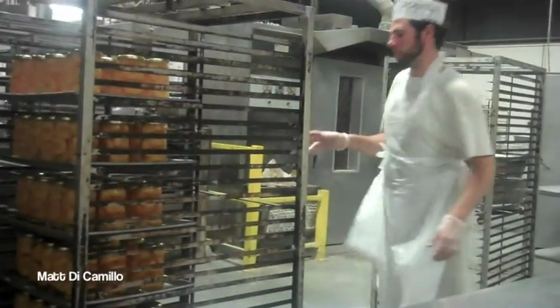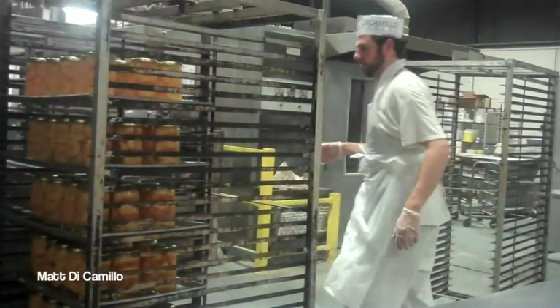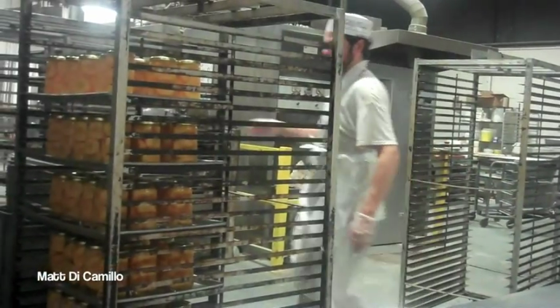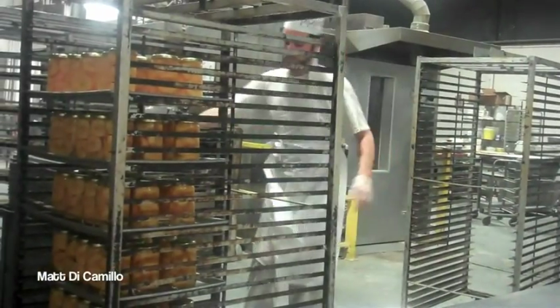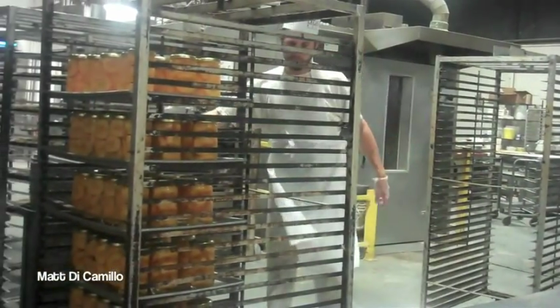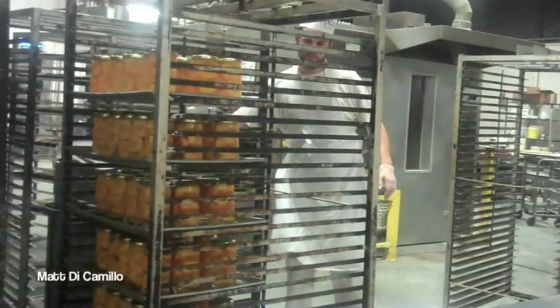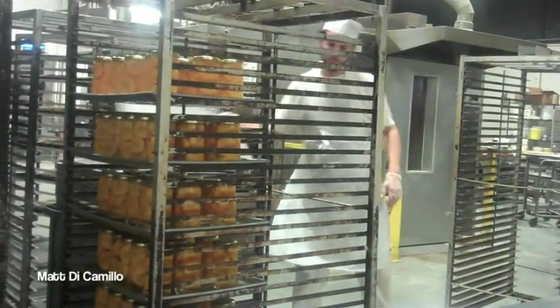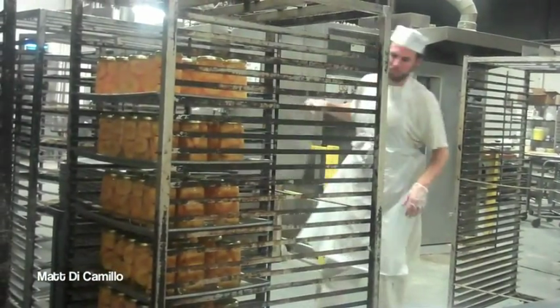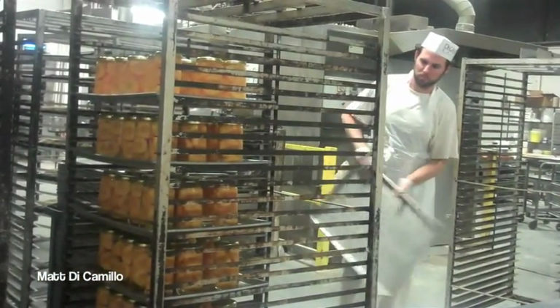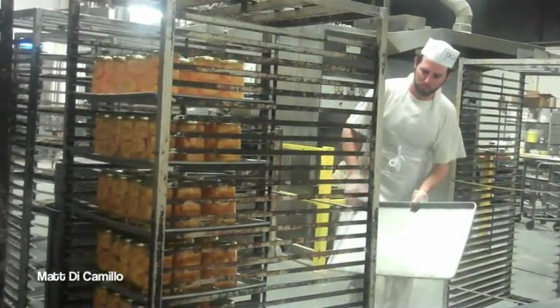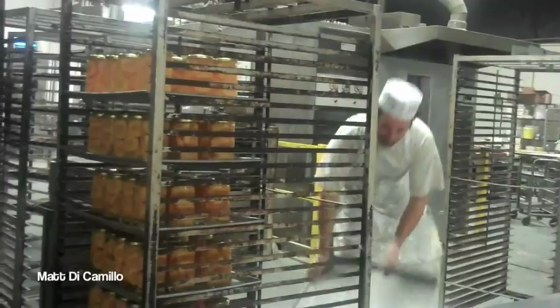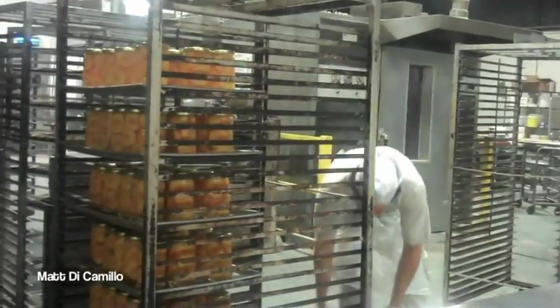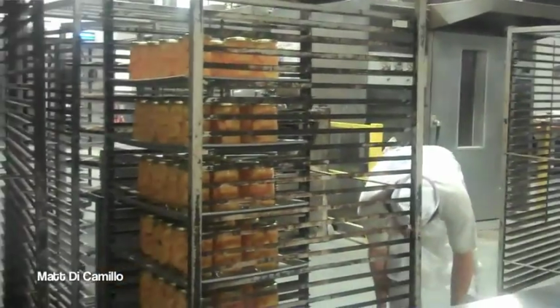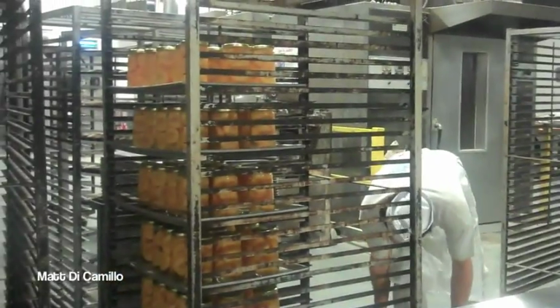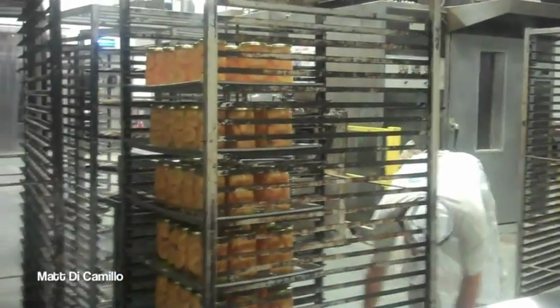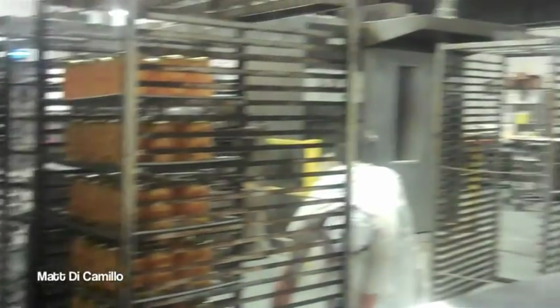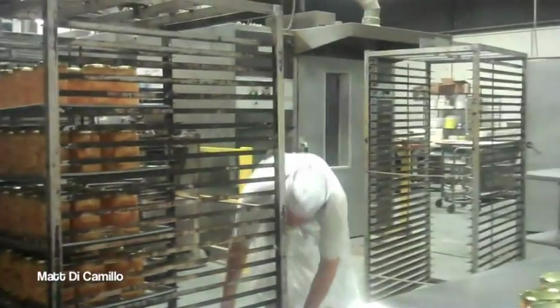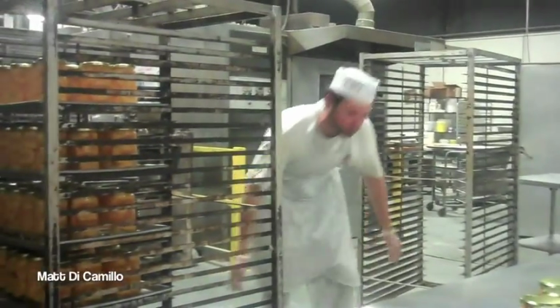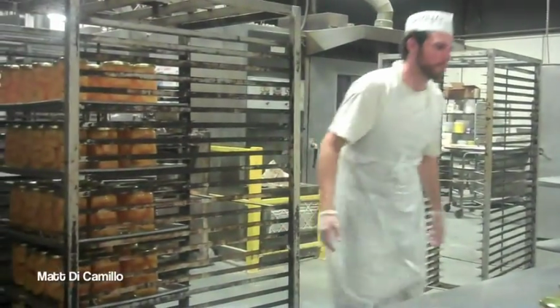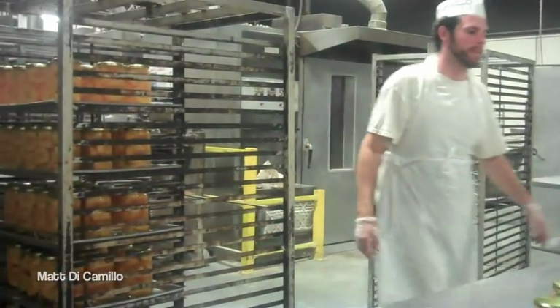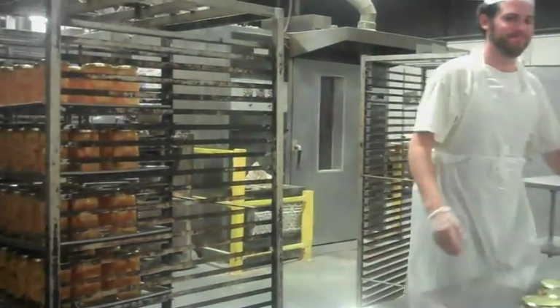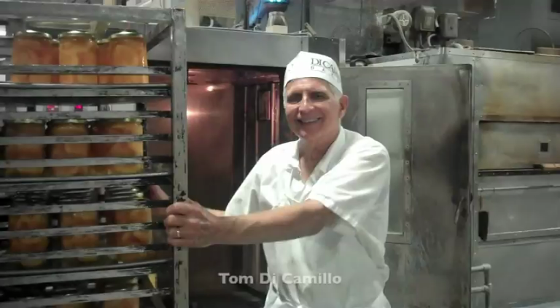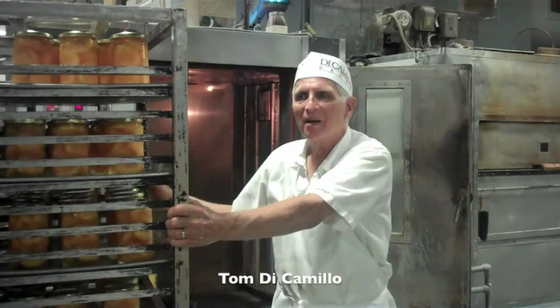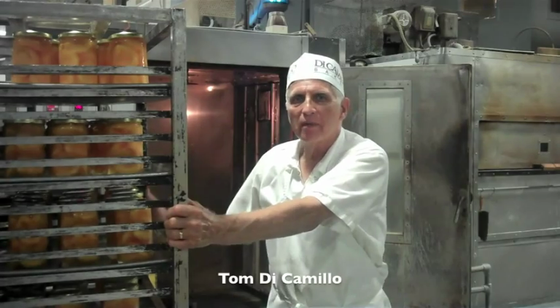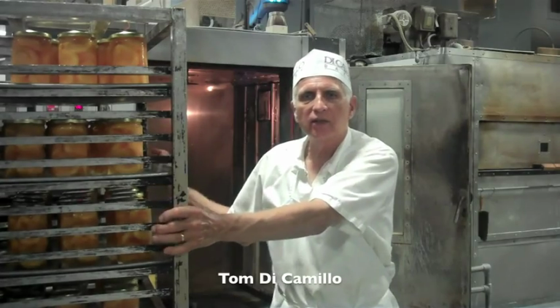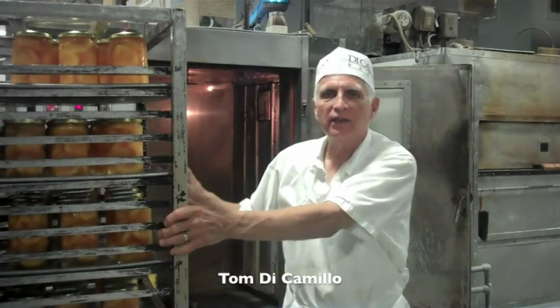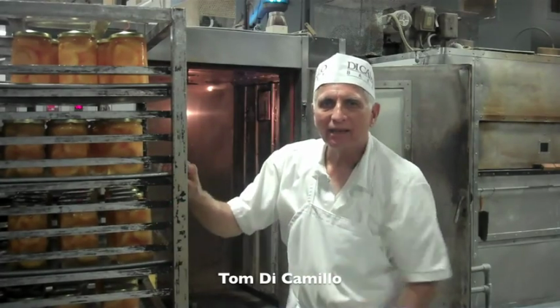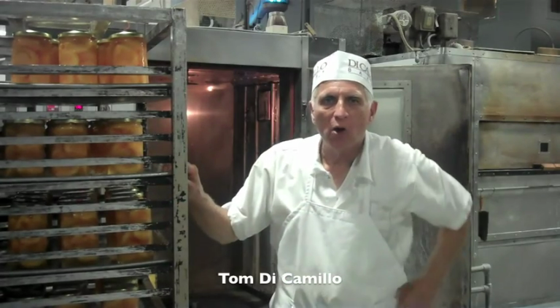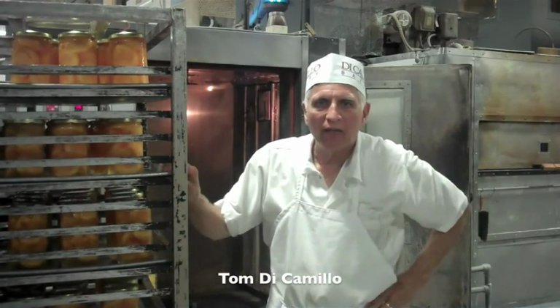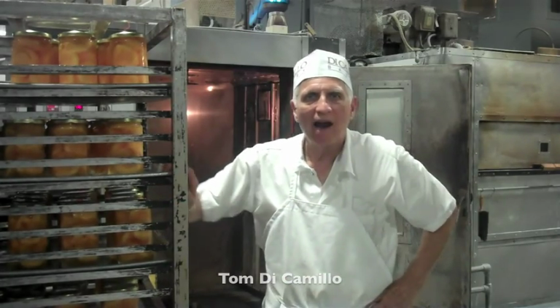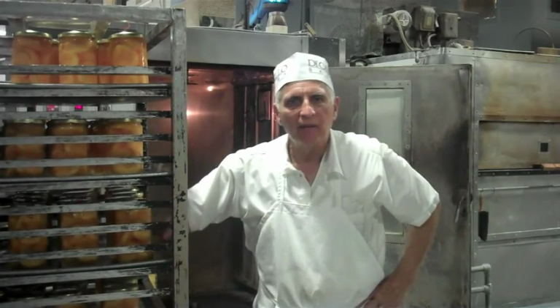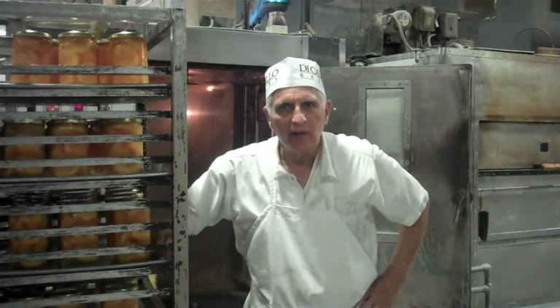He's putting them on the racks. The Fredded peaches don't seem like they go together, but for our family, they do.